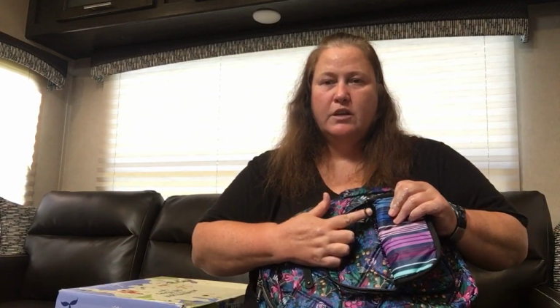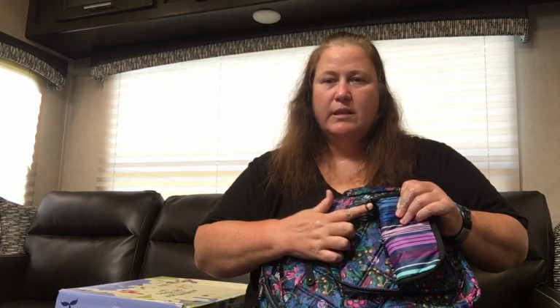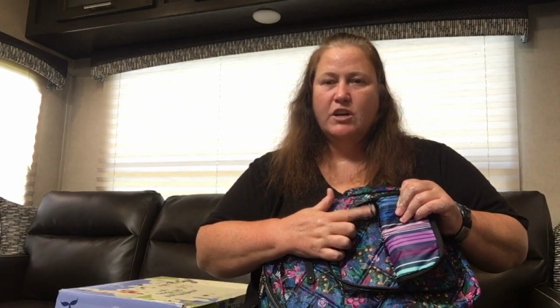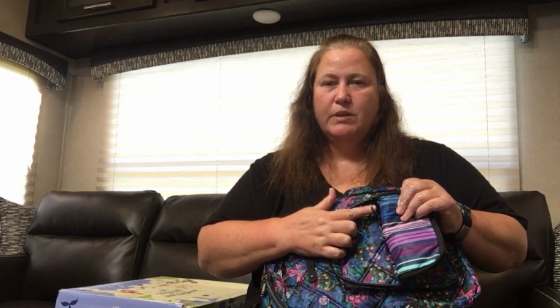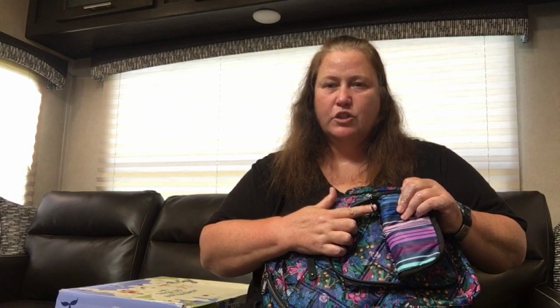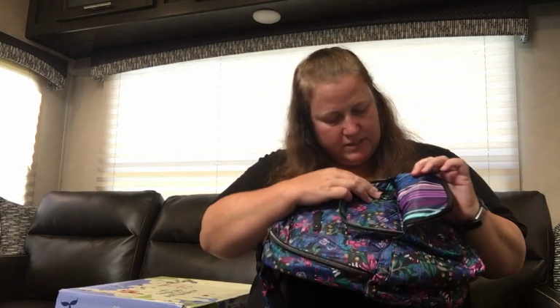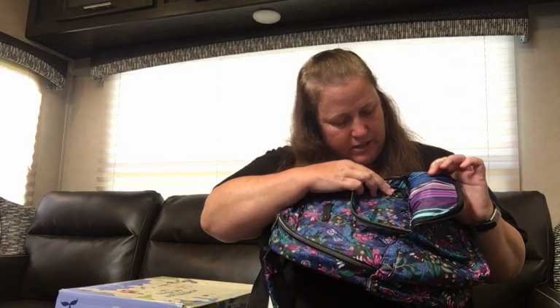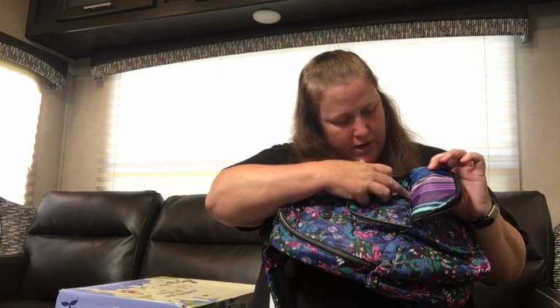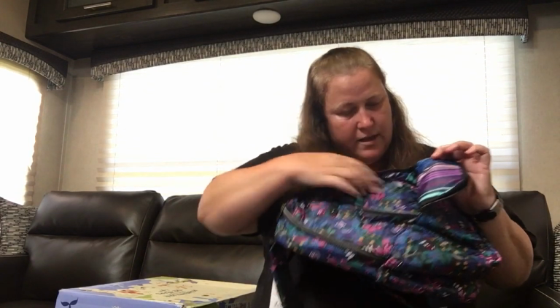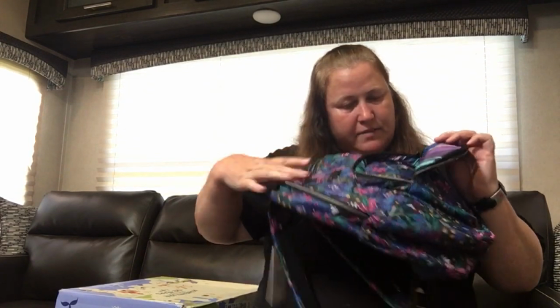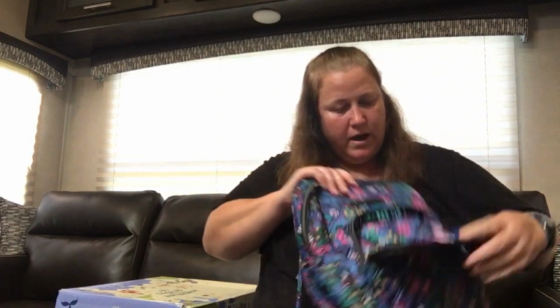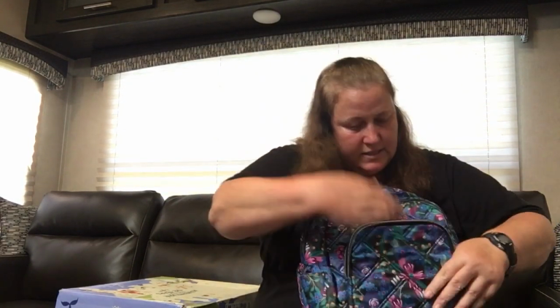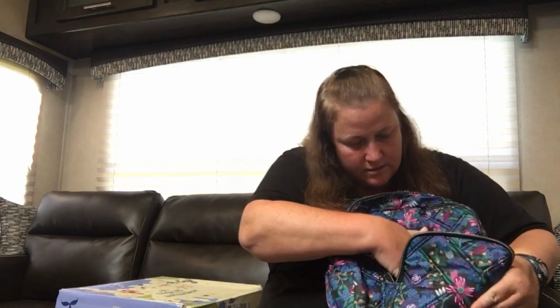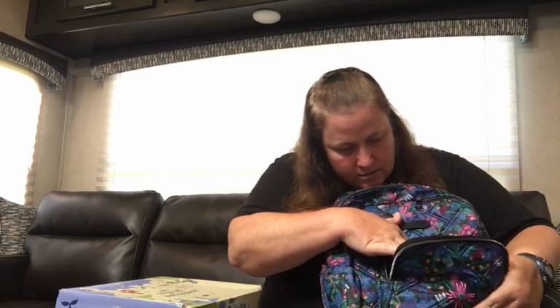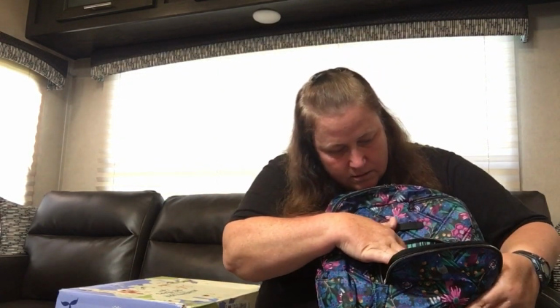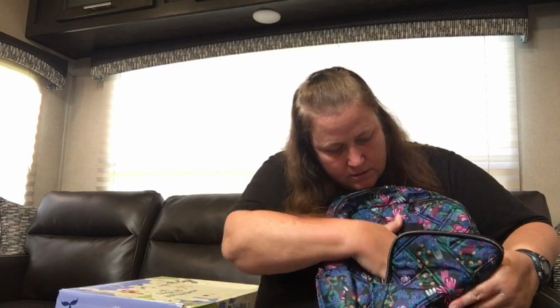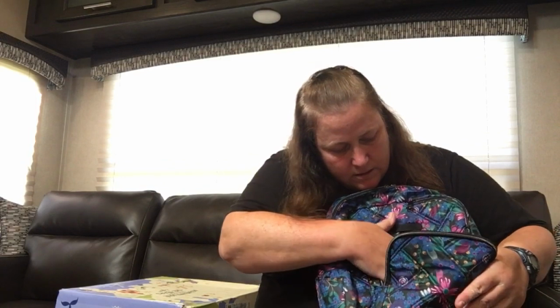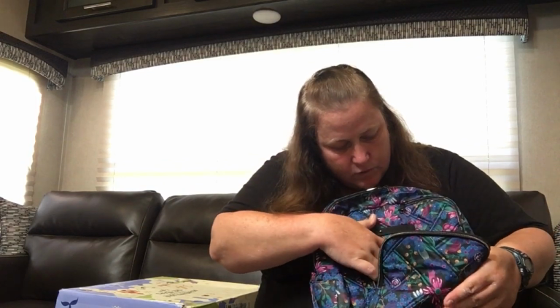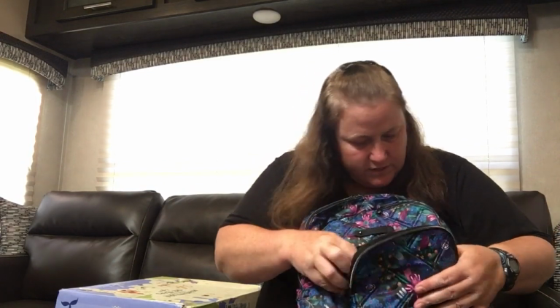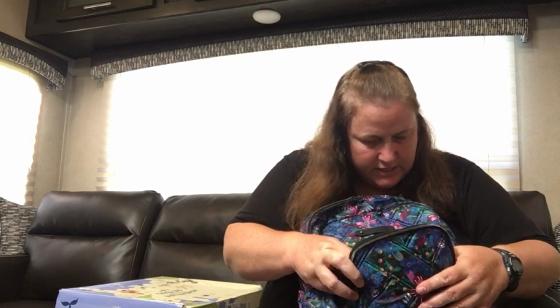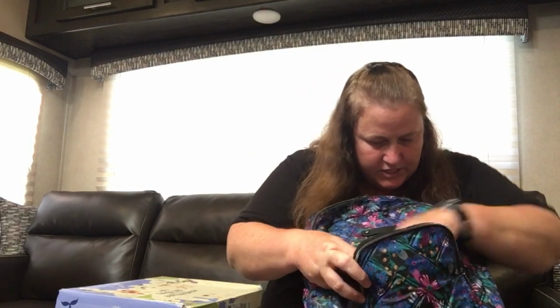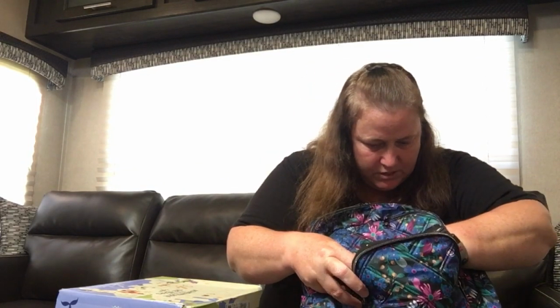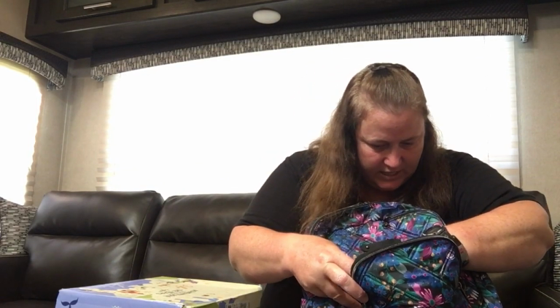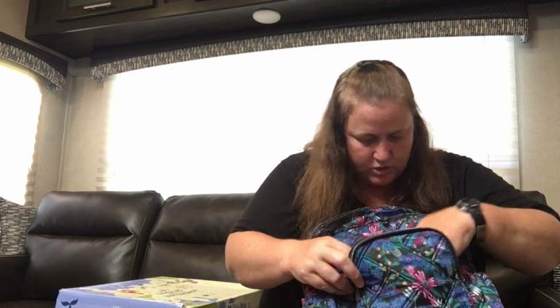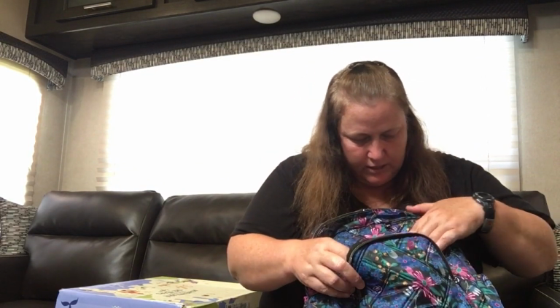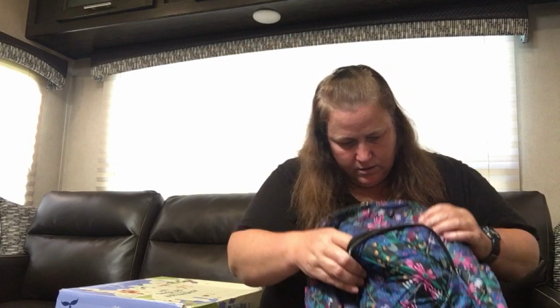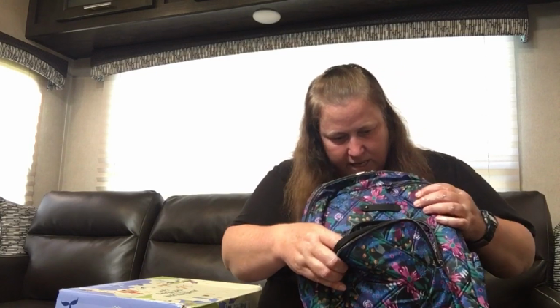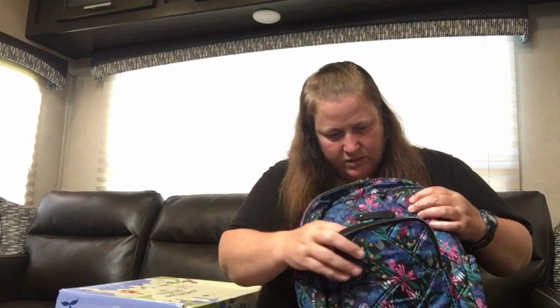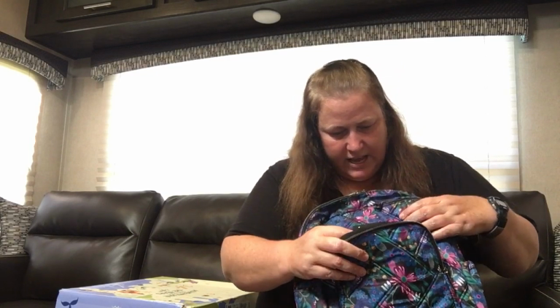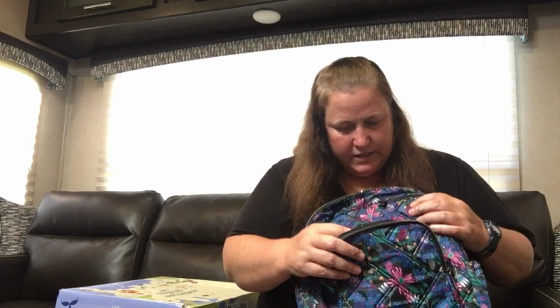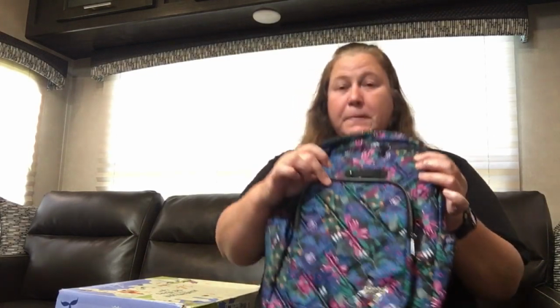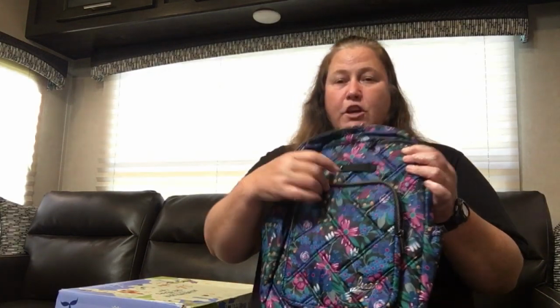It has a key loop so you can clip things onto it, but it's just a loop — it doesn't have a clip on there. And that pocket, I'm trying to see if it's RFID. I don't think it is, actually. I can't find the little tag if it is. So a nice pocket on the front — you can put pouches.